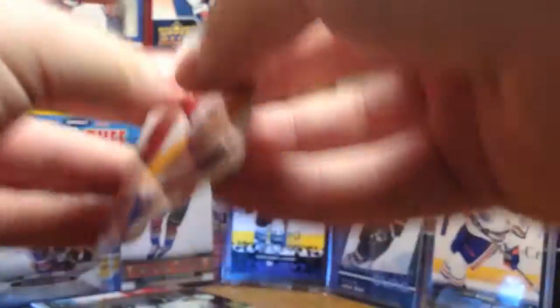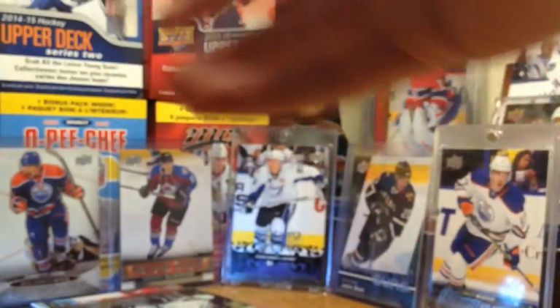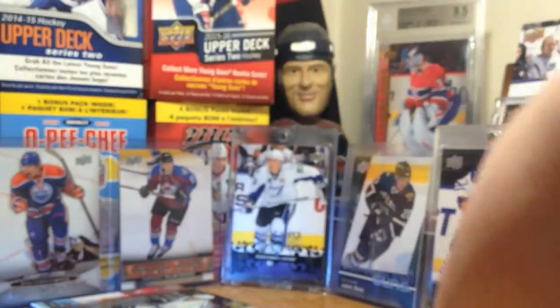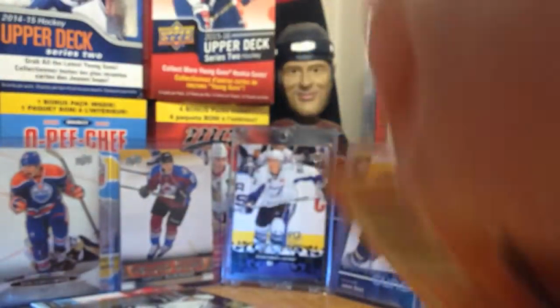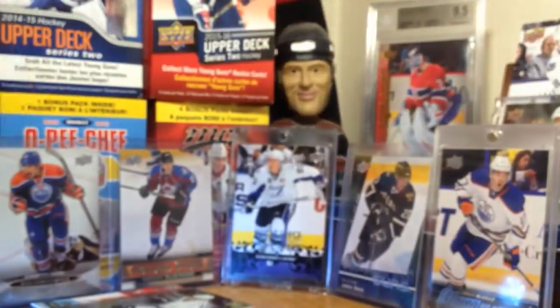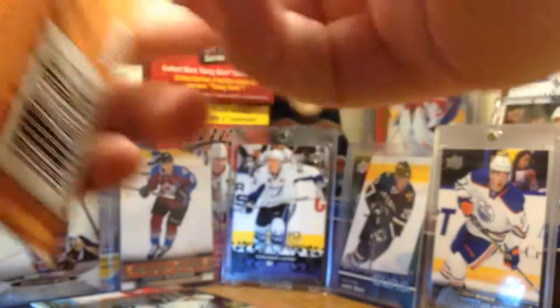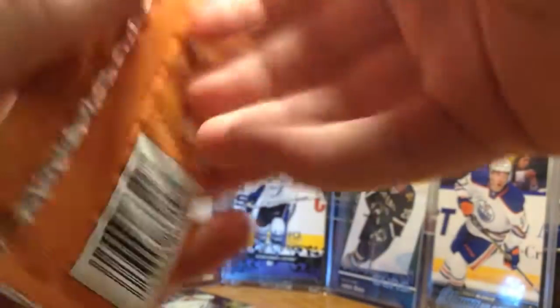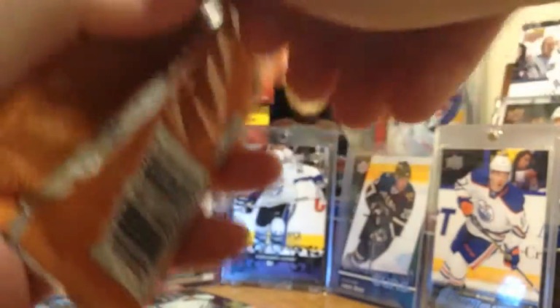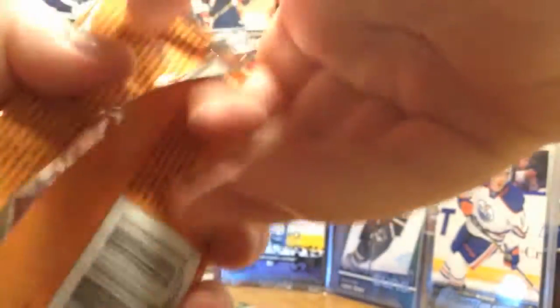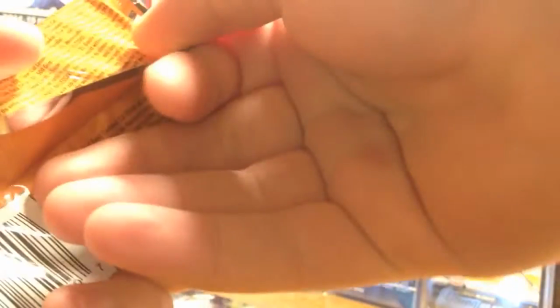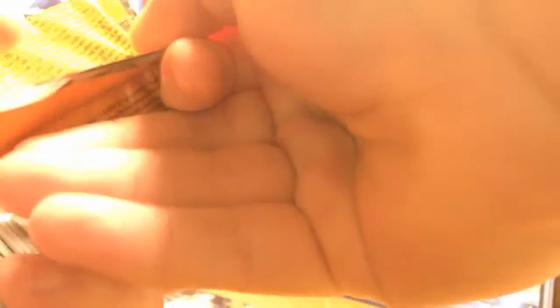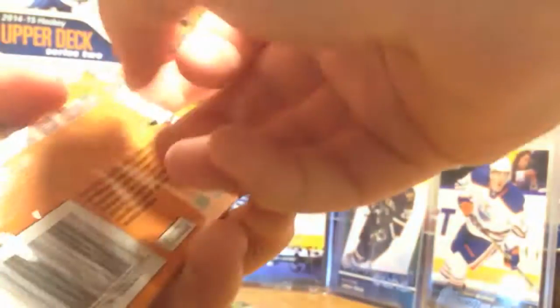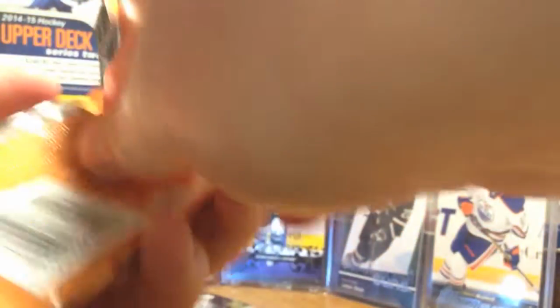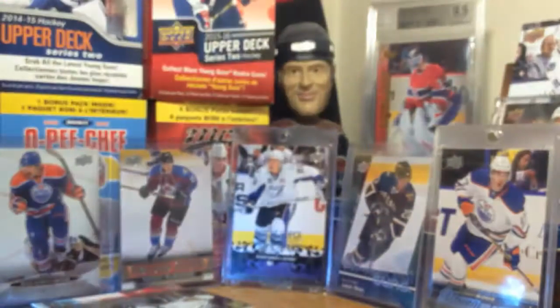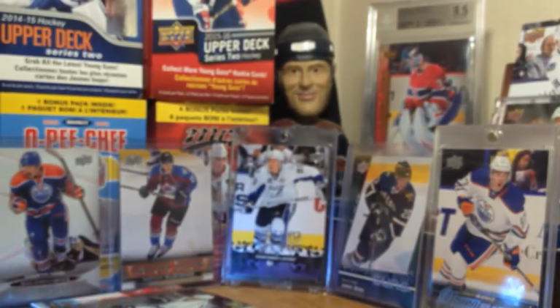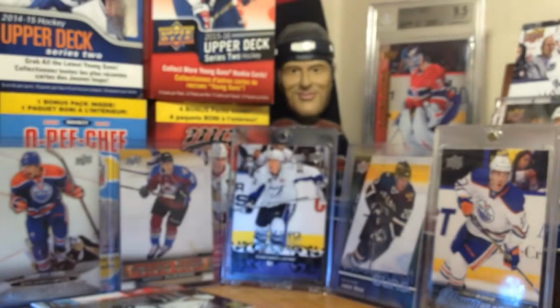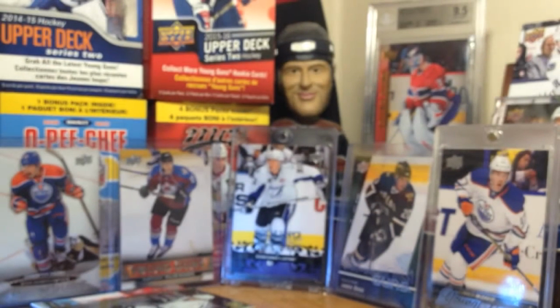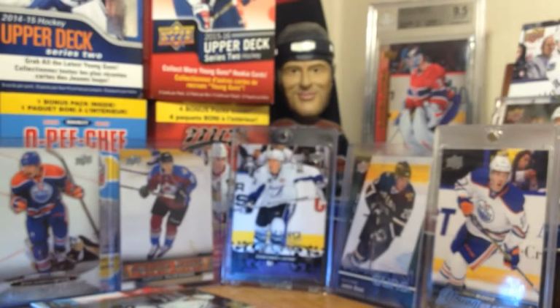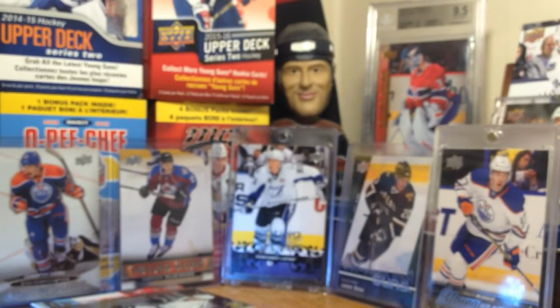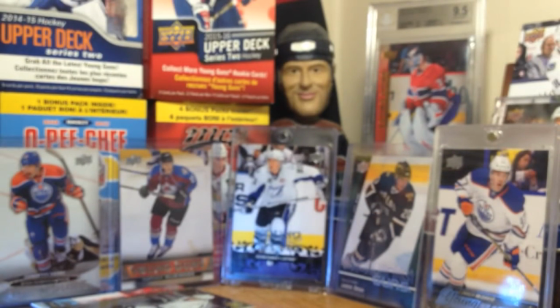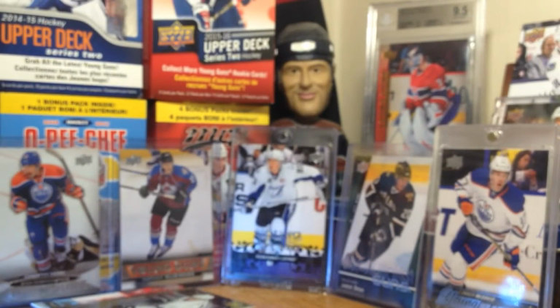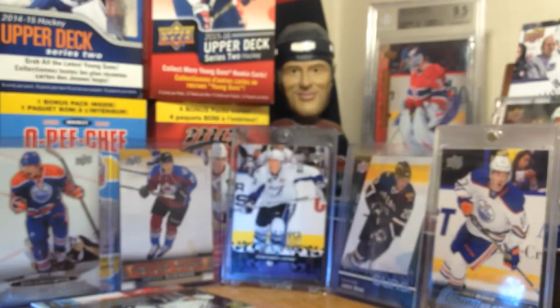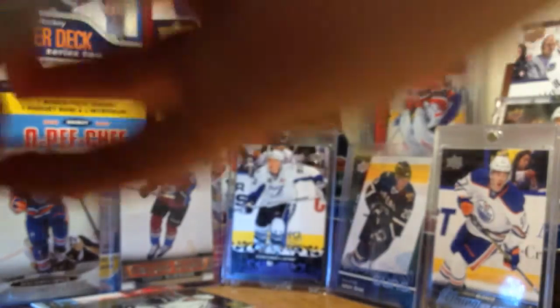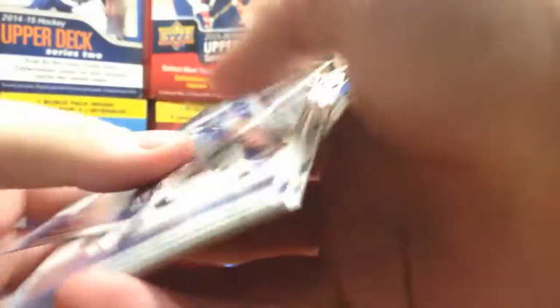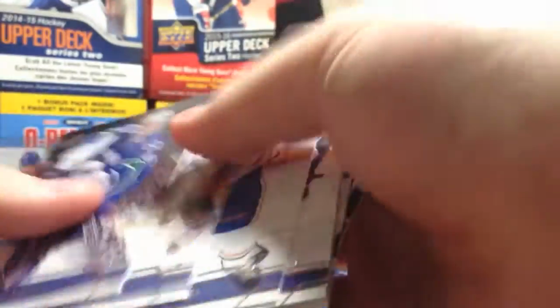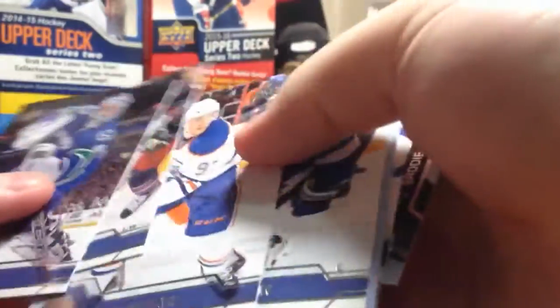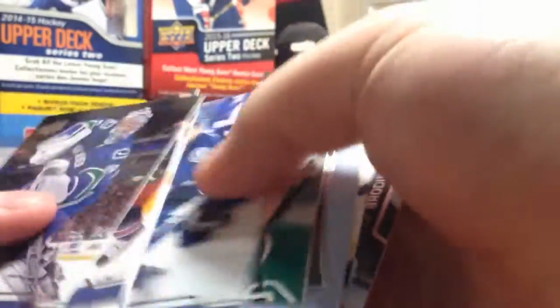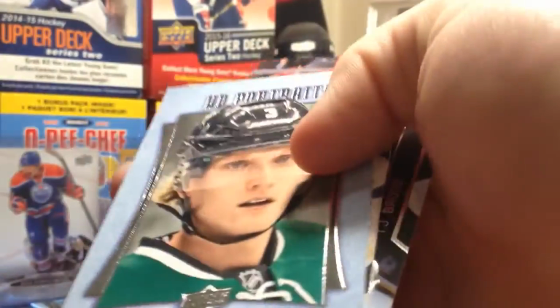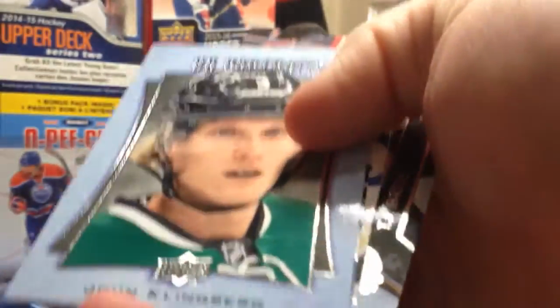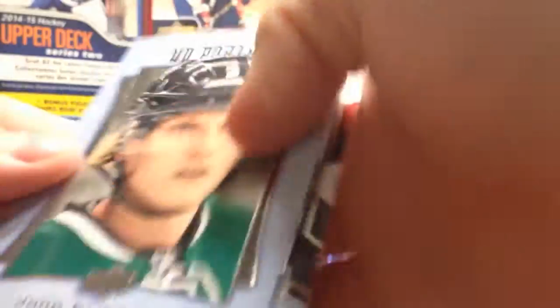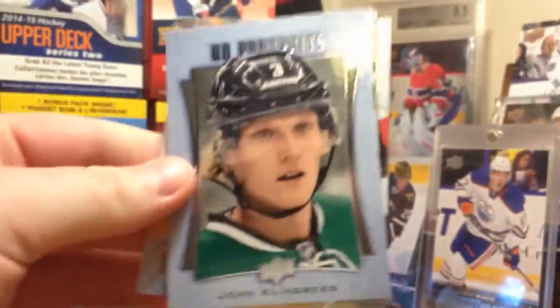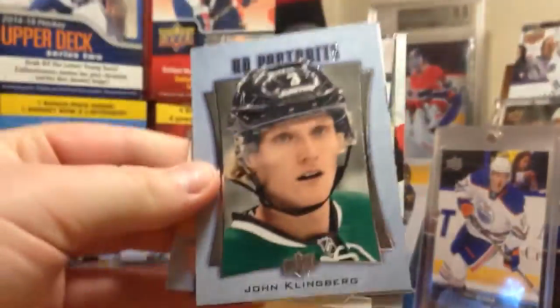I think these pictures may have been taken last year, some of them - I know Young Guns are this year obviously. These packs kind of shred. Next pack. Portraits - John Klingberg.